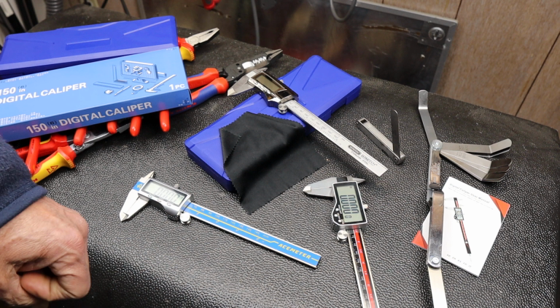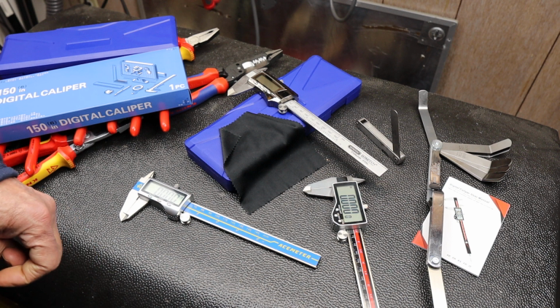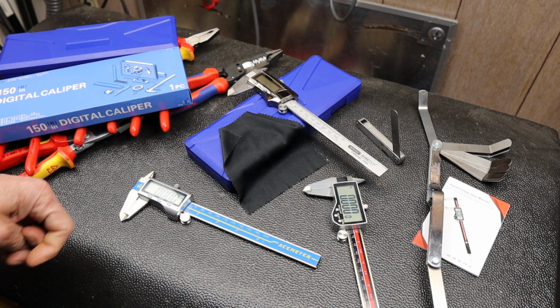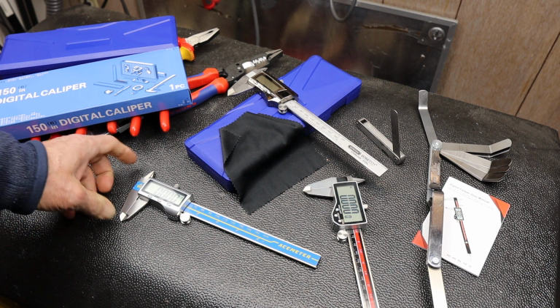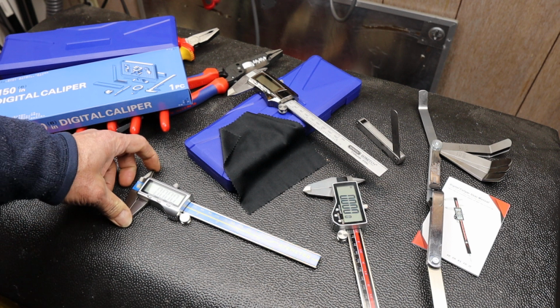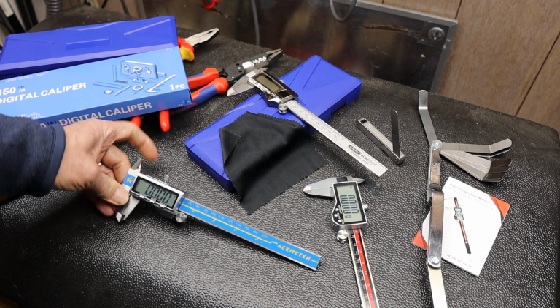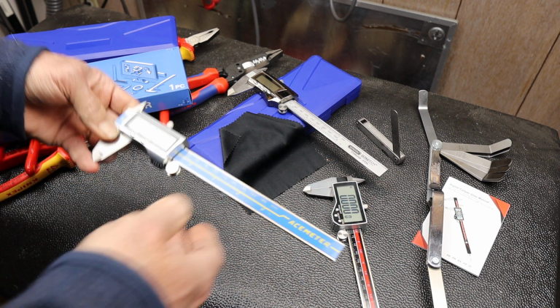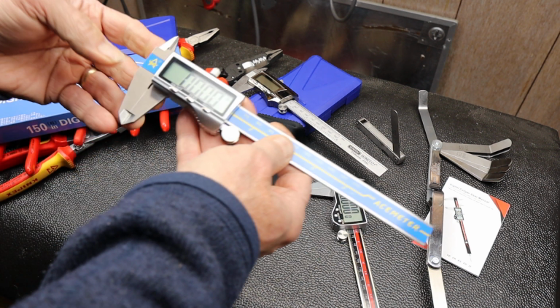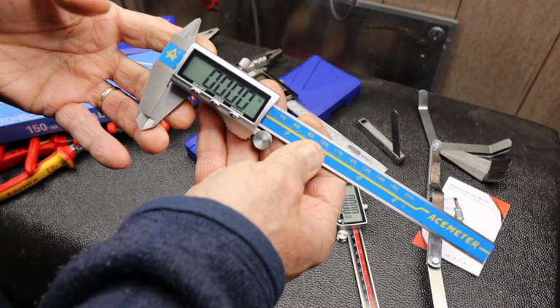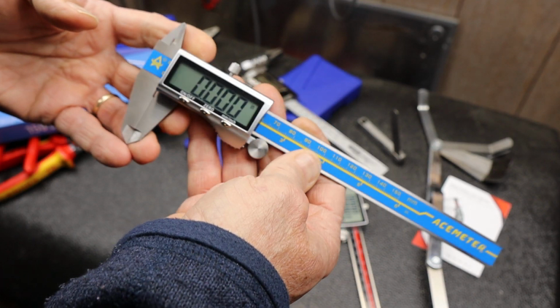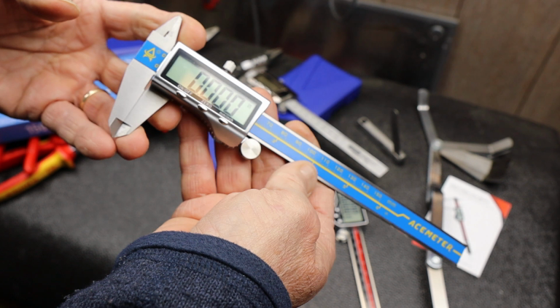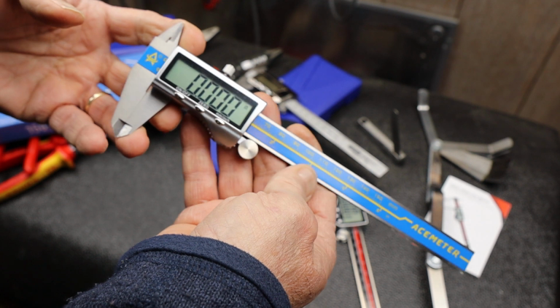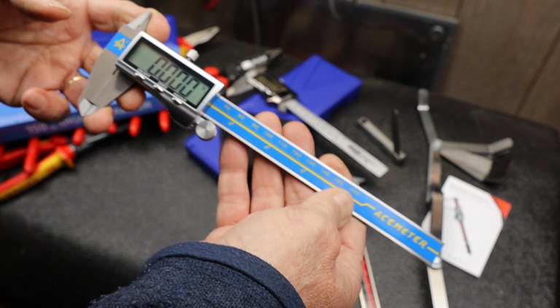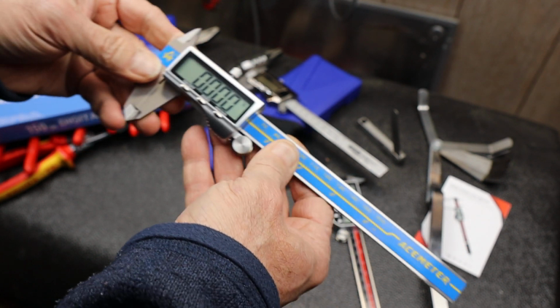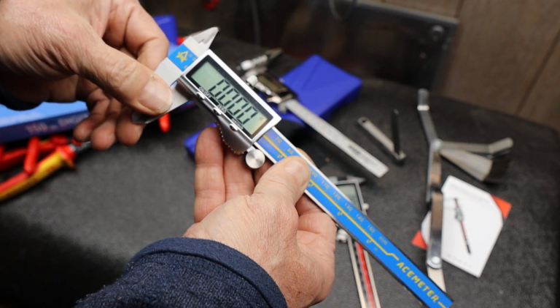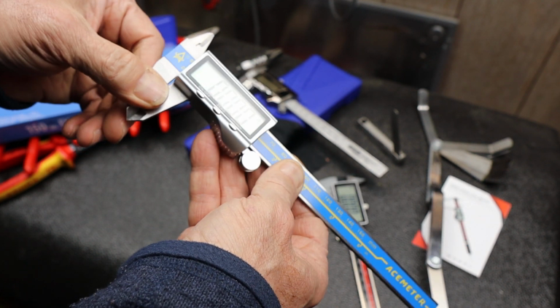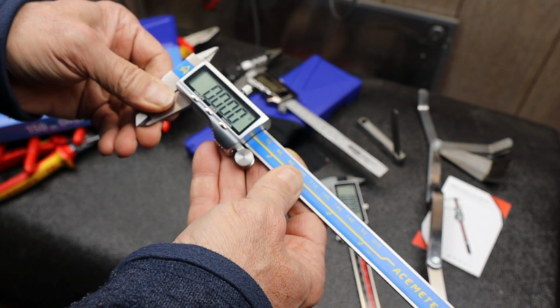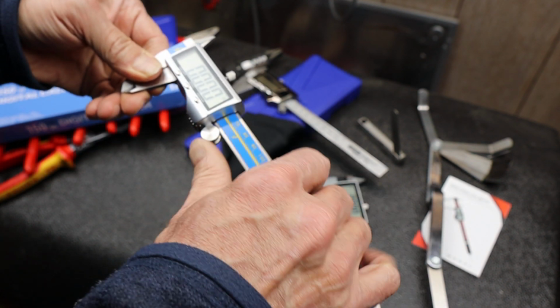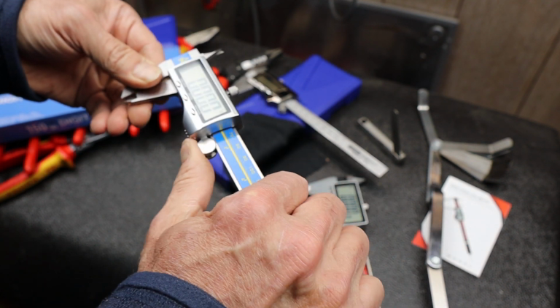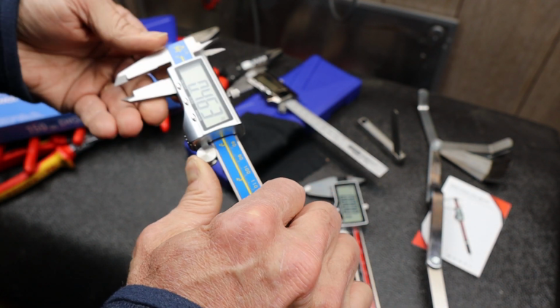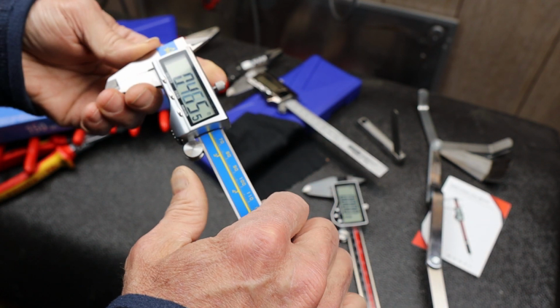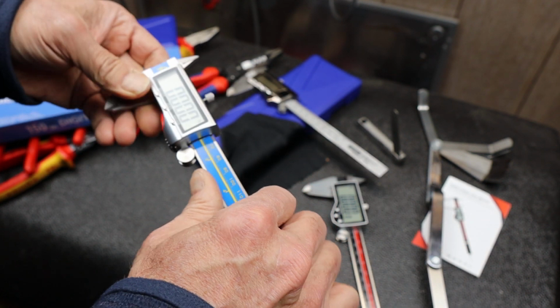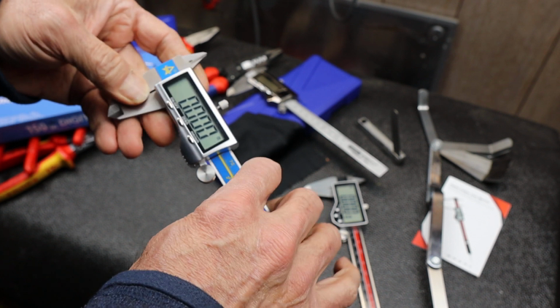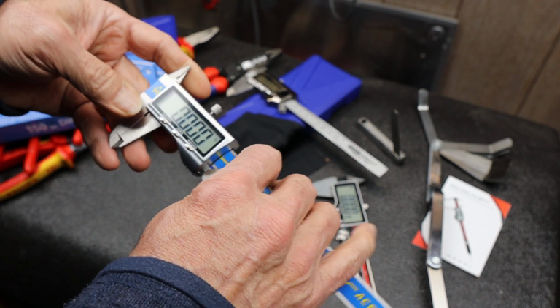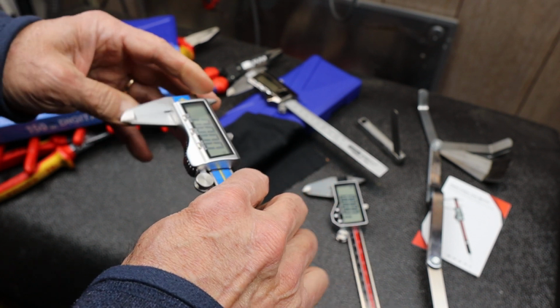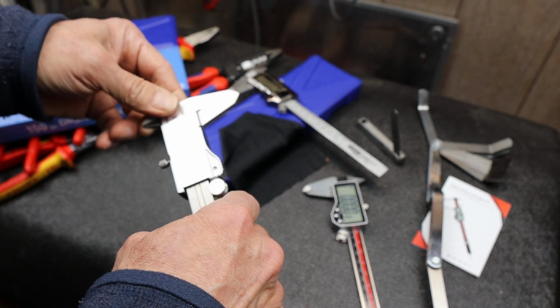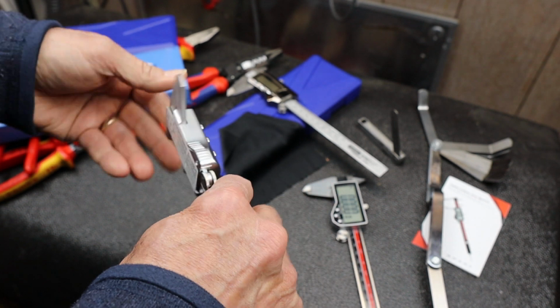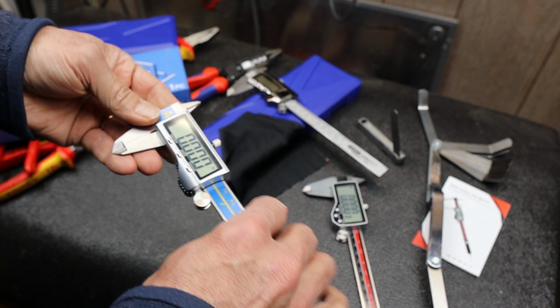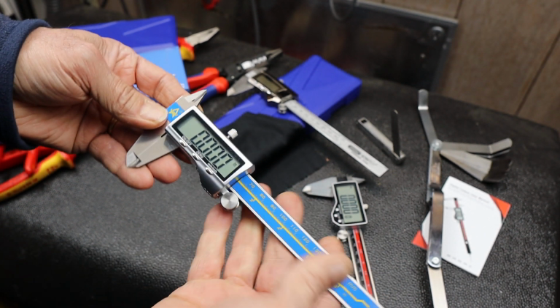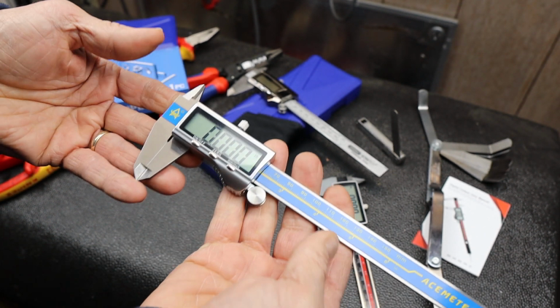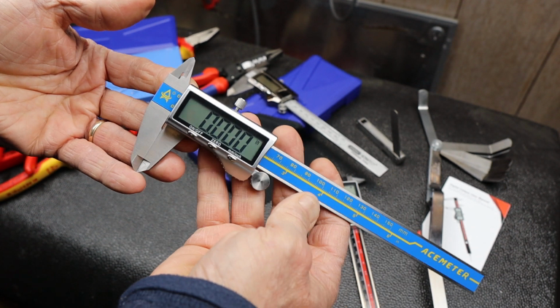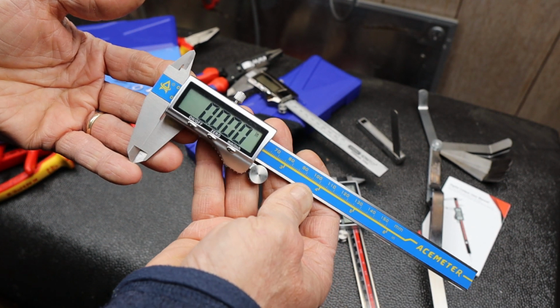Howdy folks, Doc here with LastBestTool. A while ago I did a quick review of this AceMeter digital caliper that Q-Fun sent. Q-Fun is an Amazon storefront that deals with precision tools.